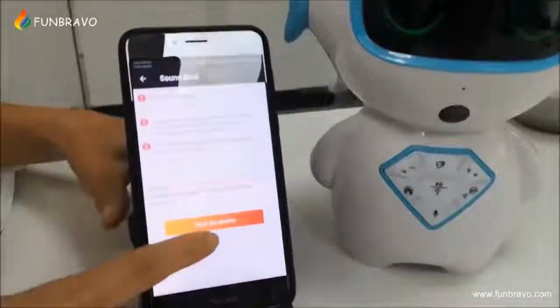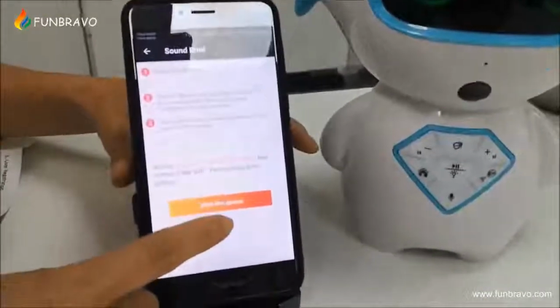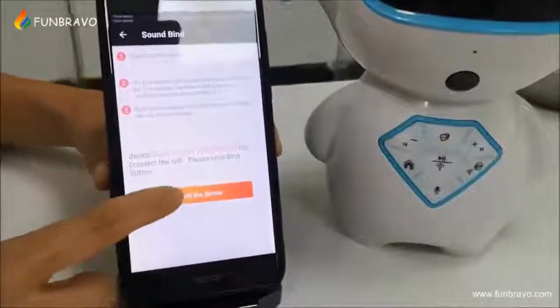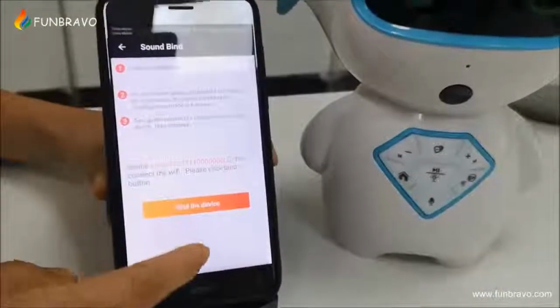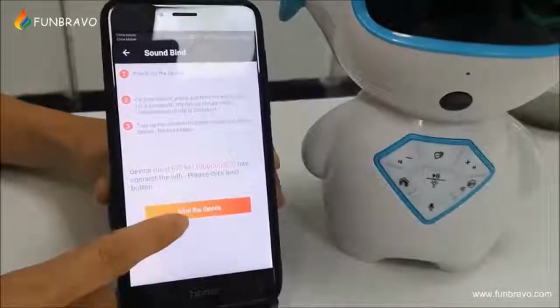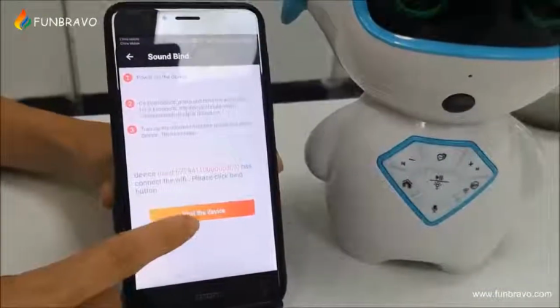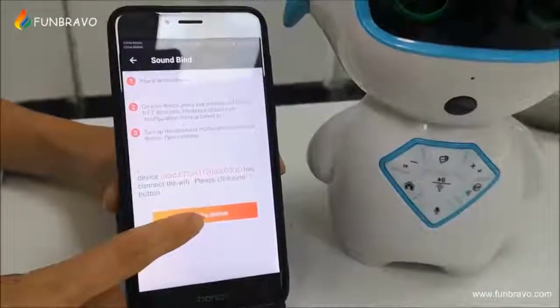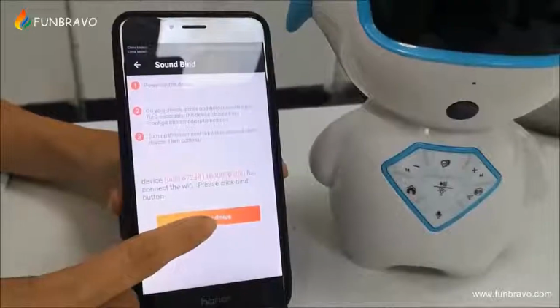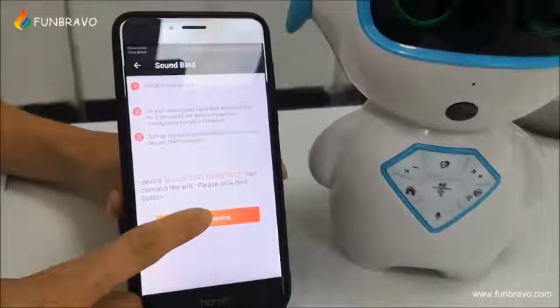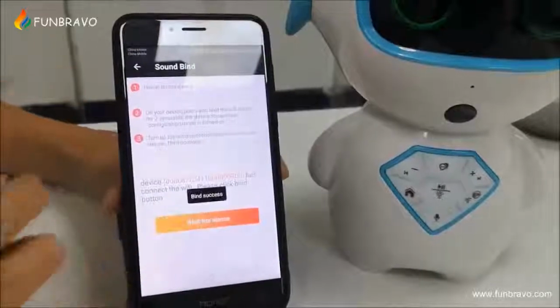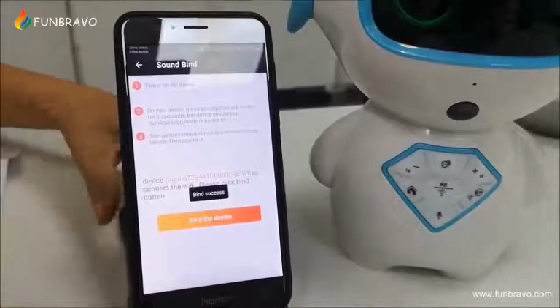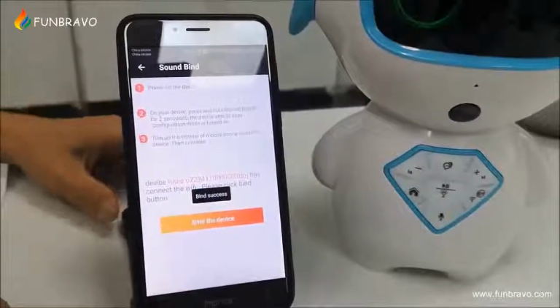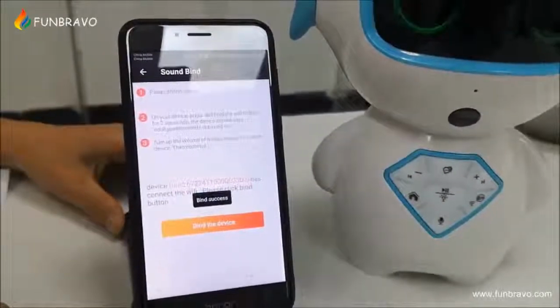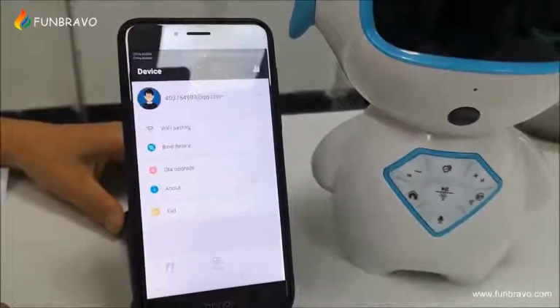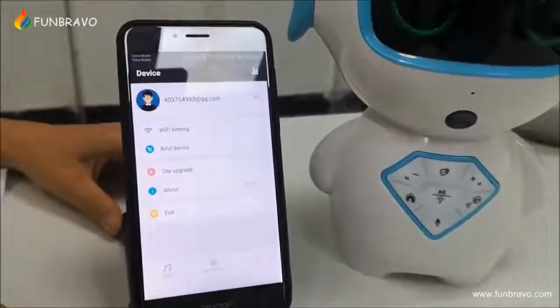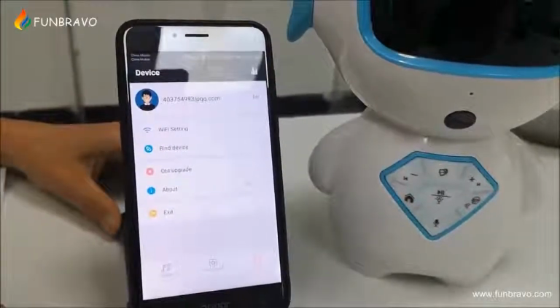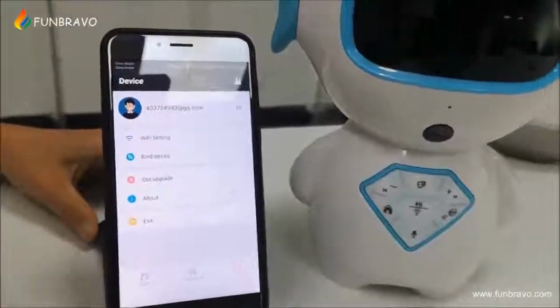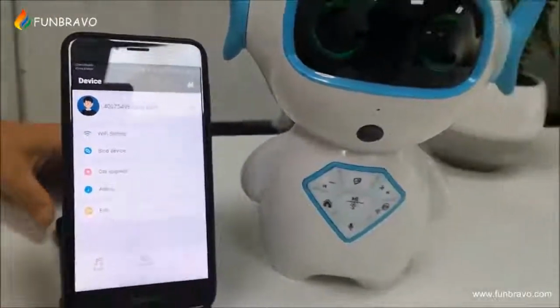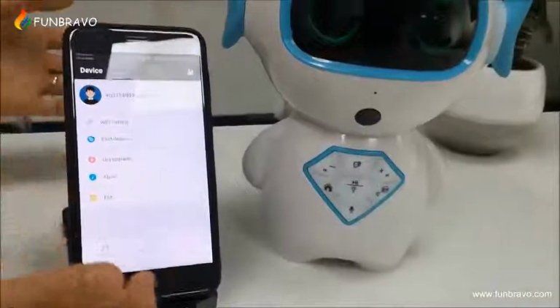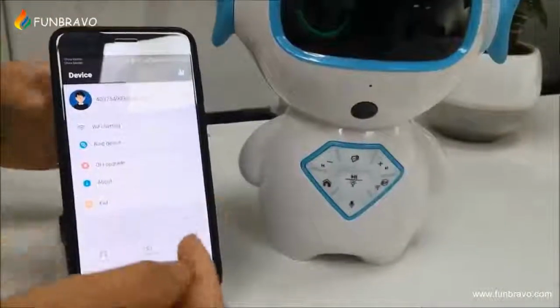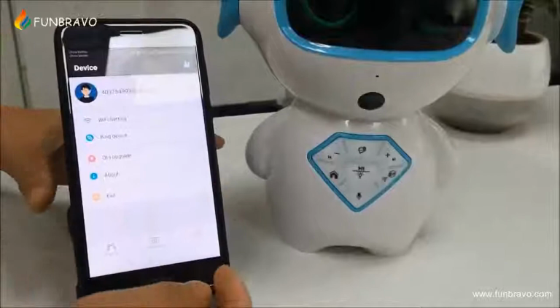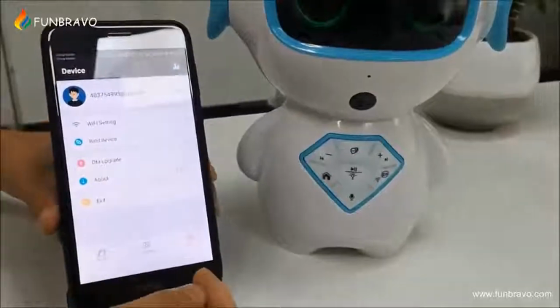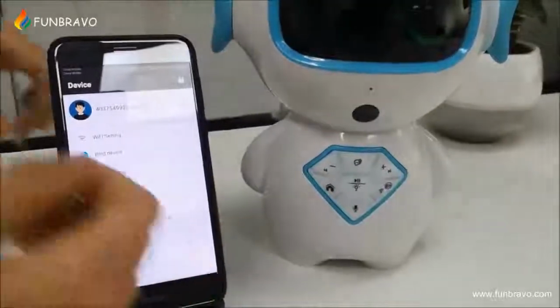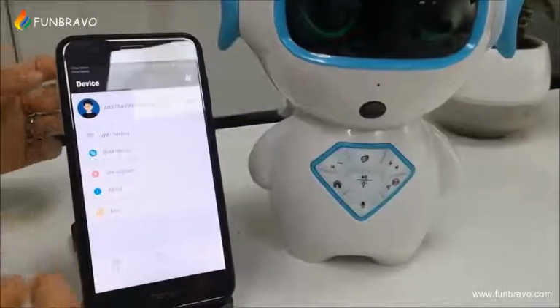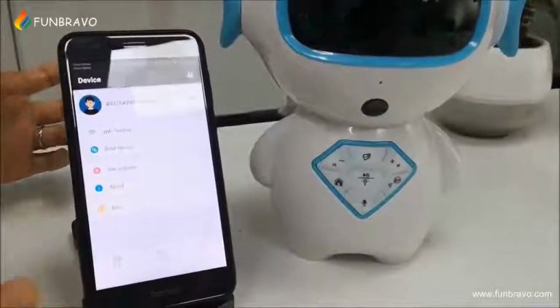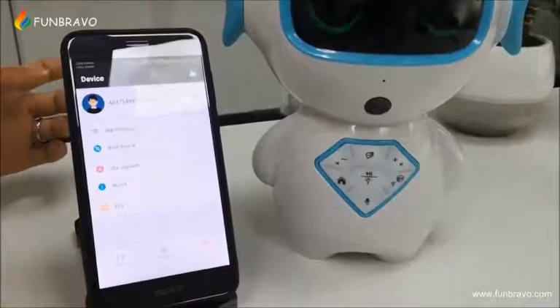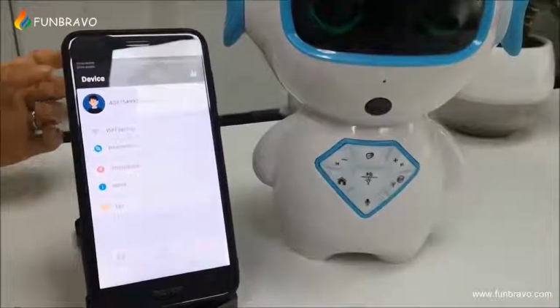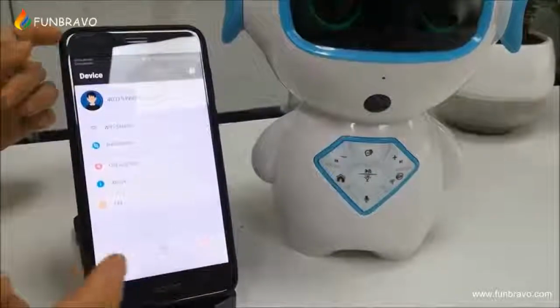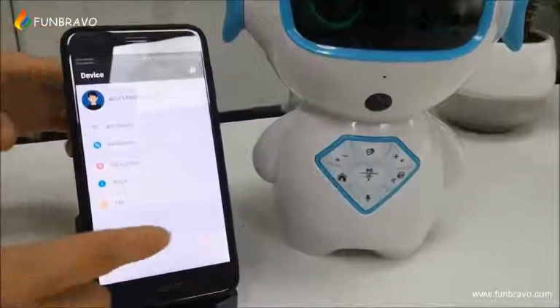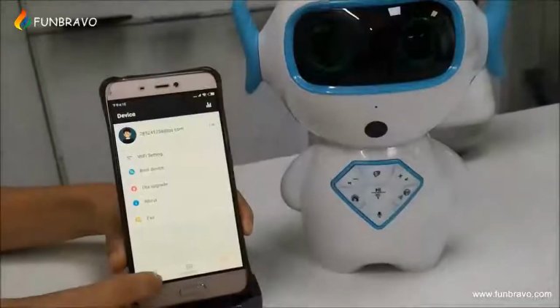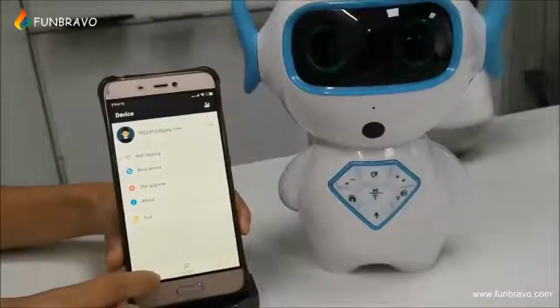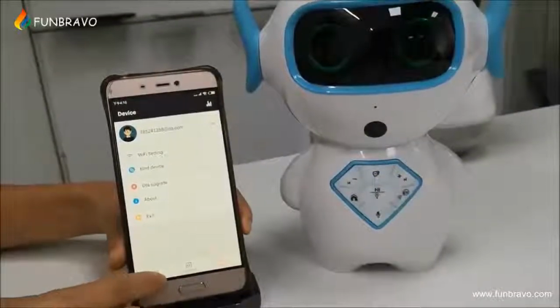Now the network is connected and we need to bind the device. Now the configuration is a success. Let's look at our app.